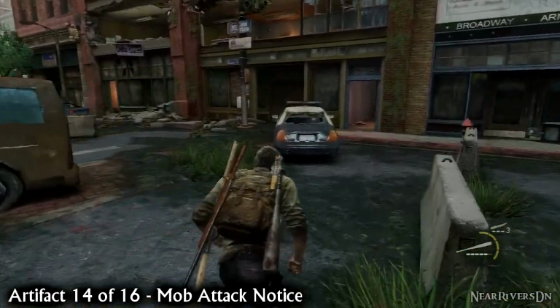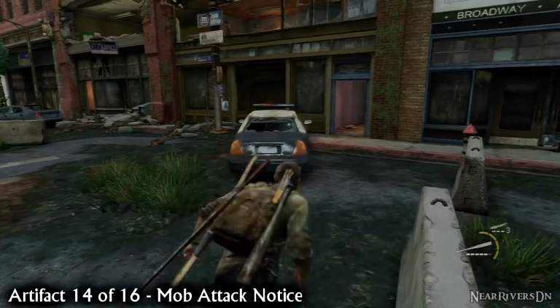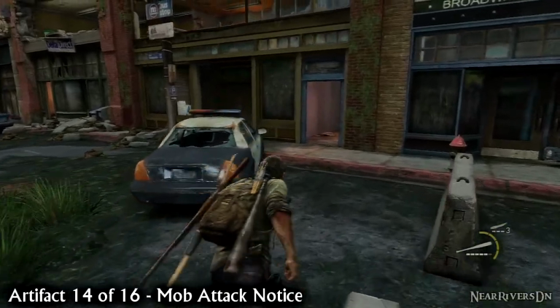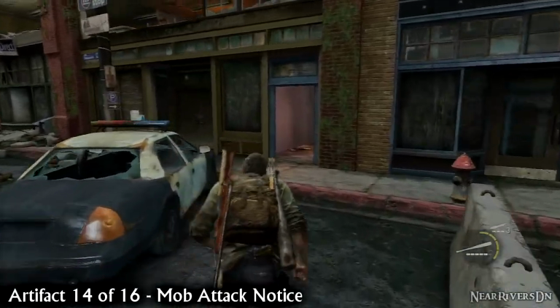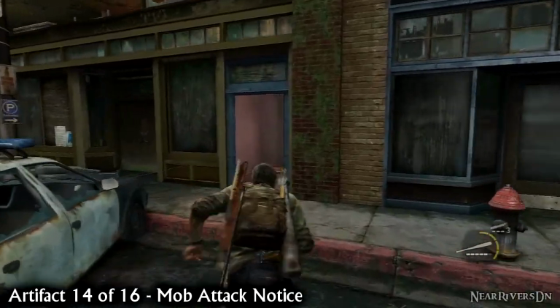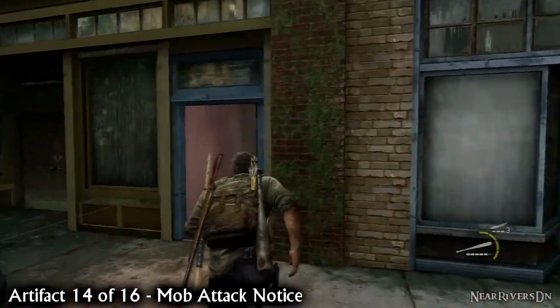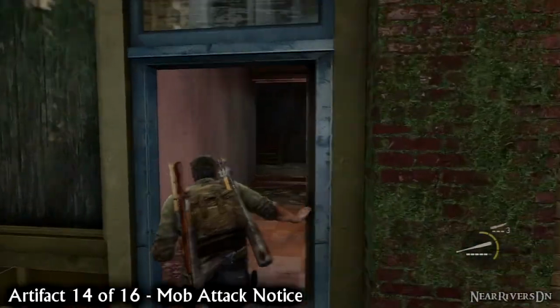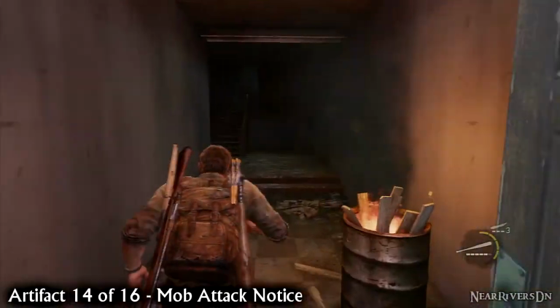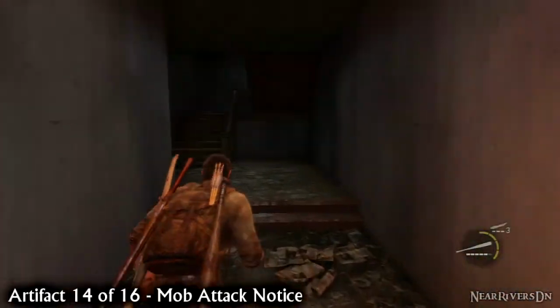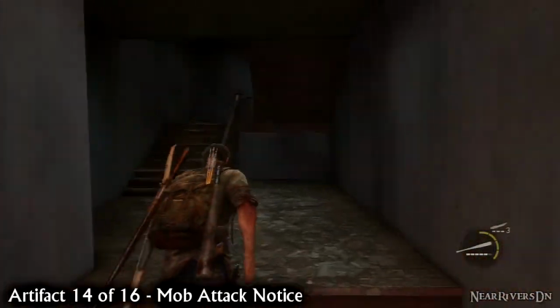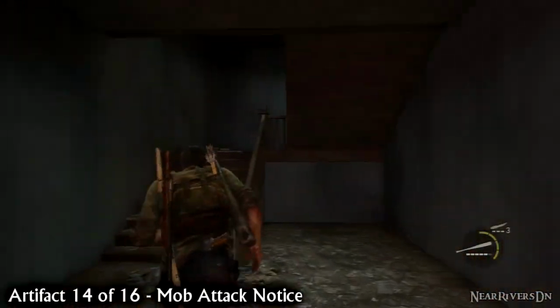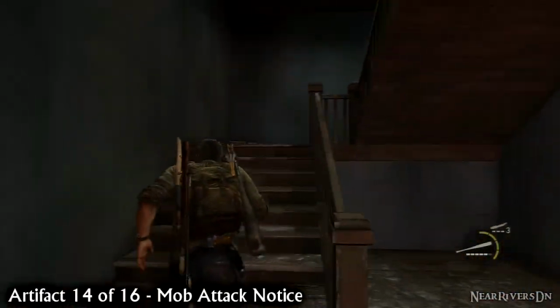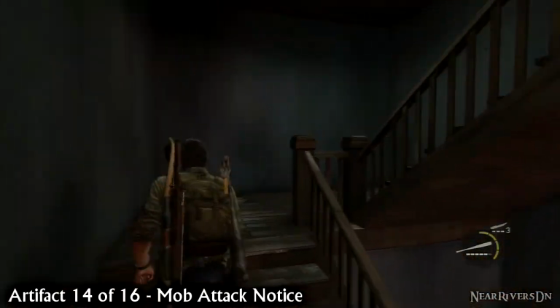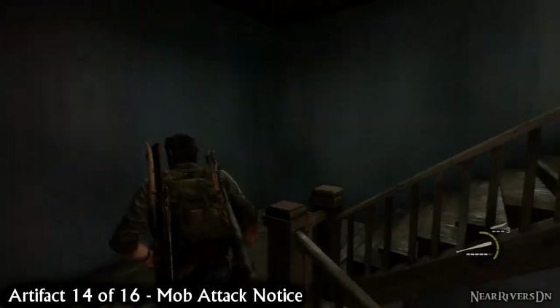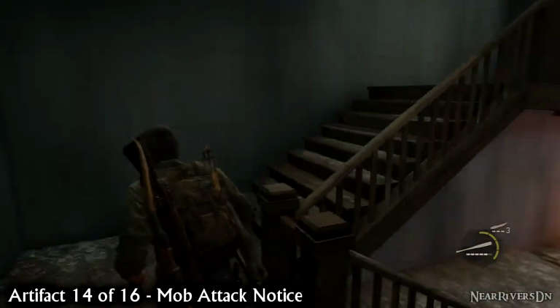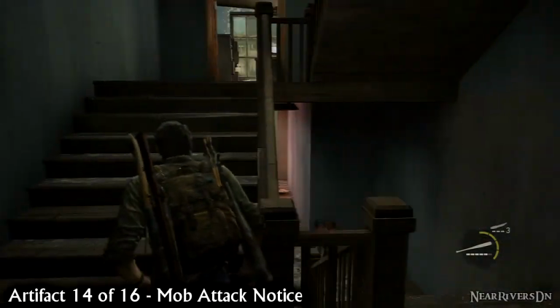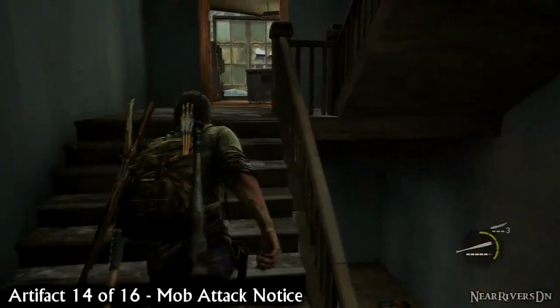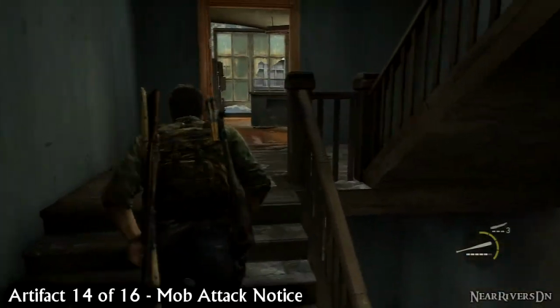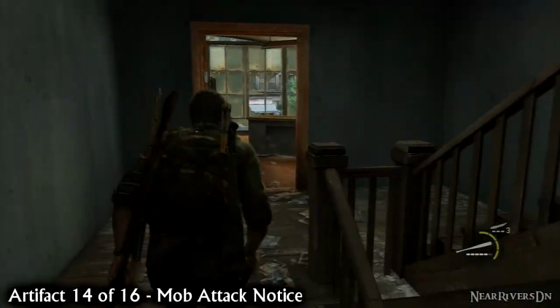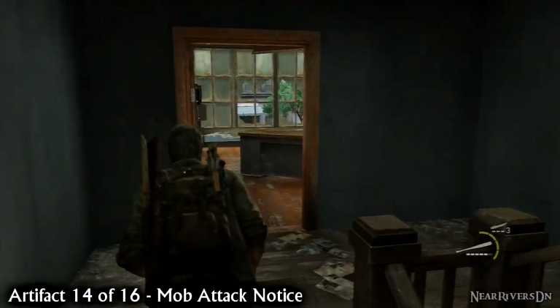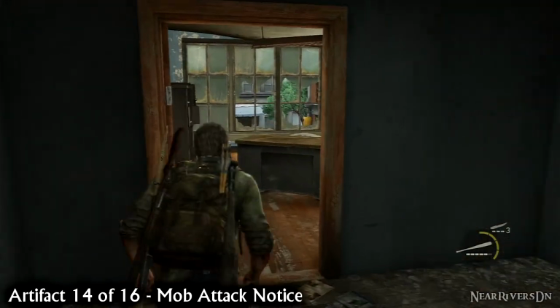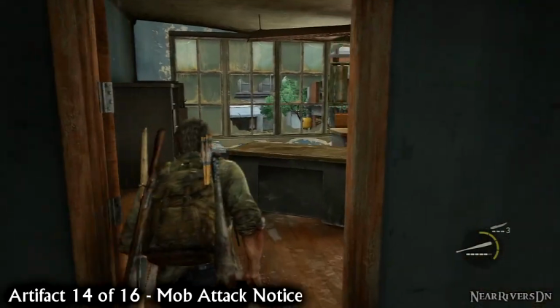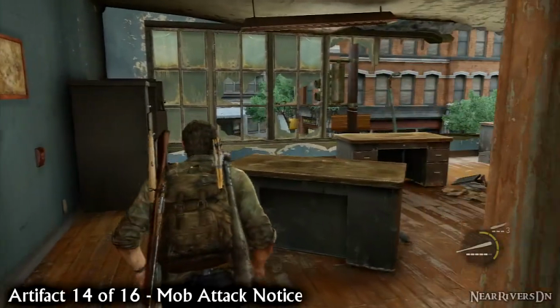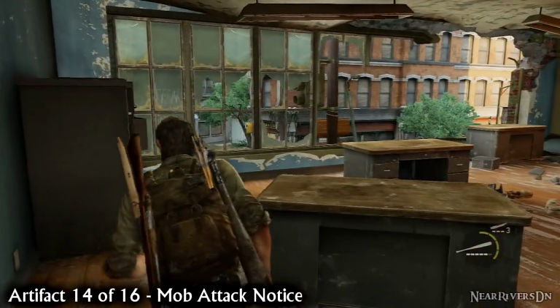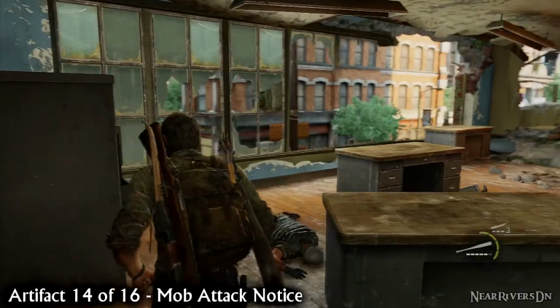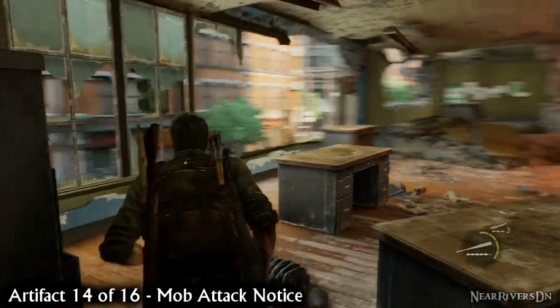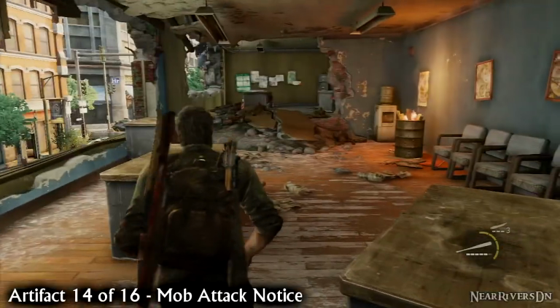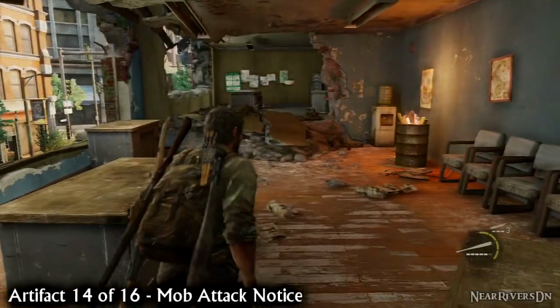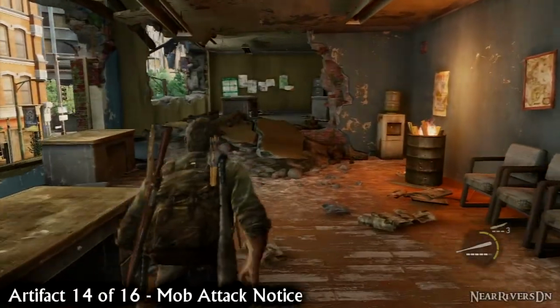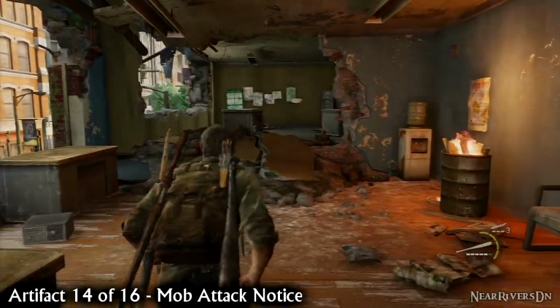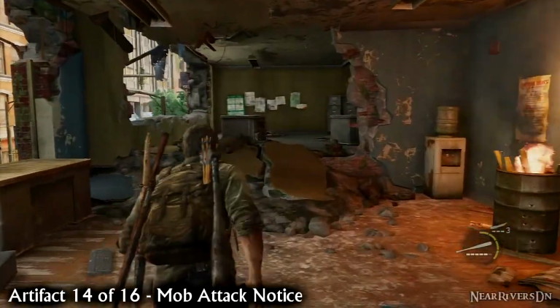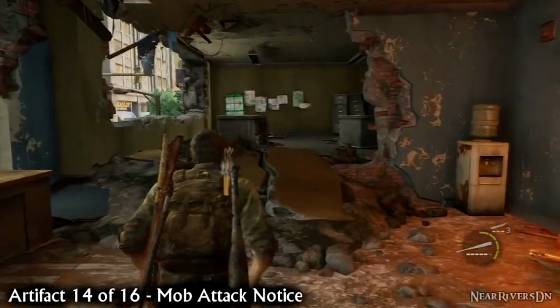Continue through the level until you reach the street outside. Ellie will point out that there's enemies inside a burning building. Go upstairs and take them out however you see fit. Once they're dead, explore behind the receptionist's desk for the mob attack notice.